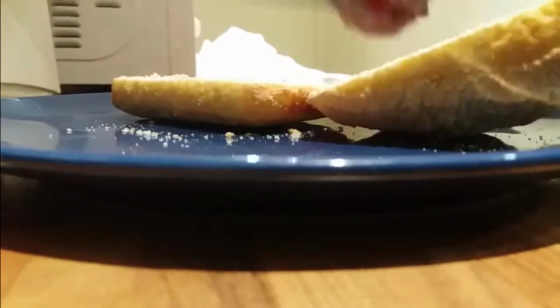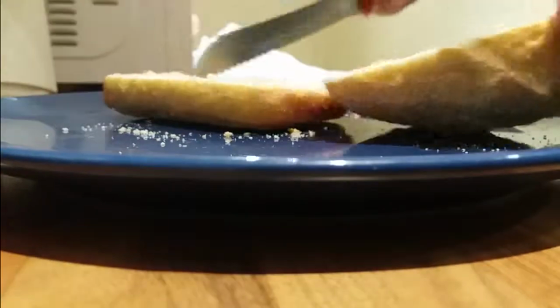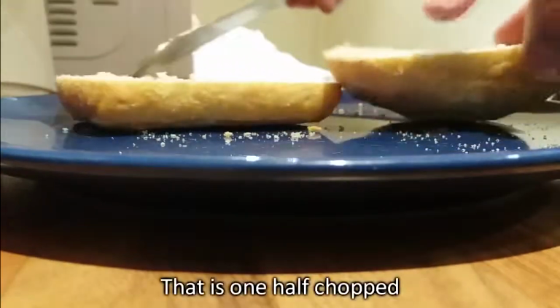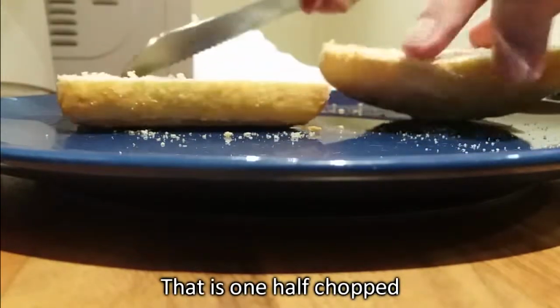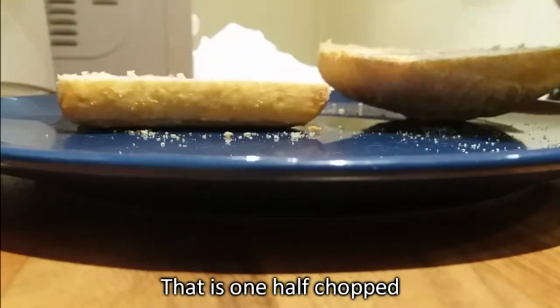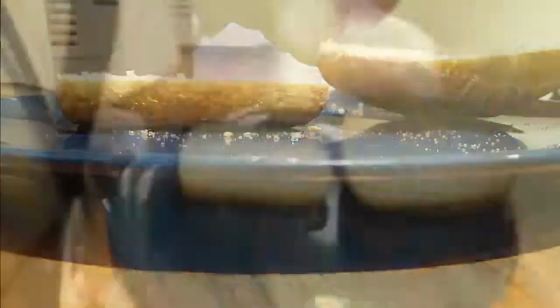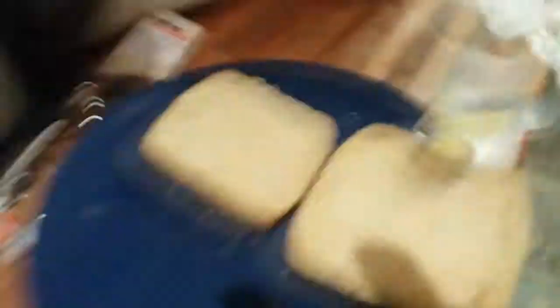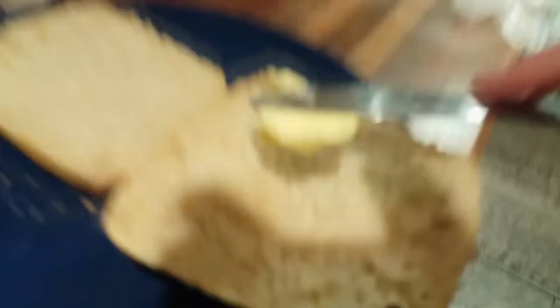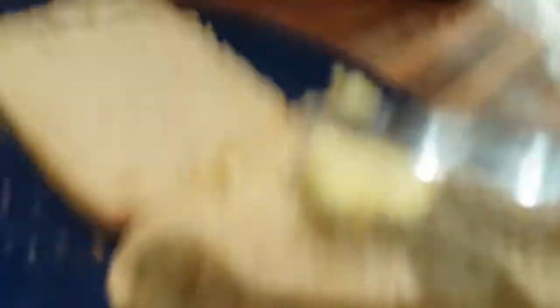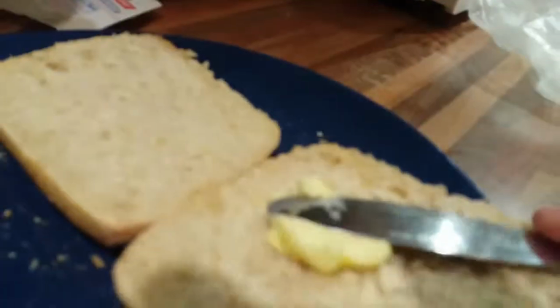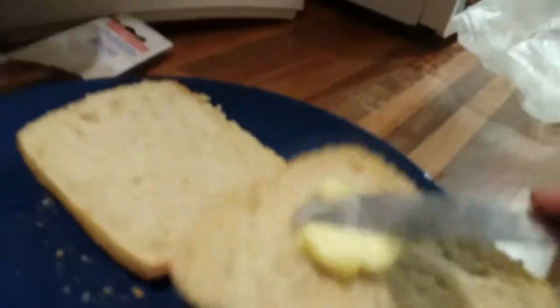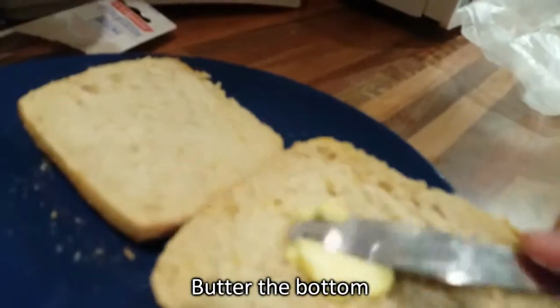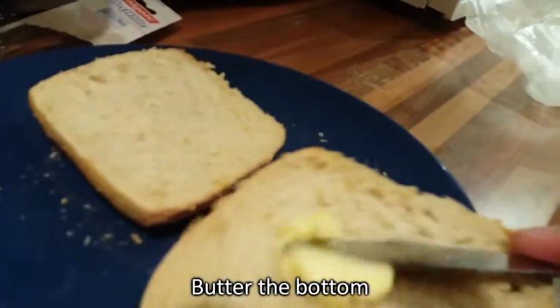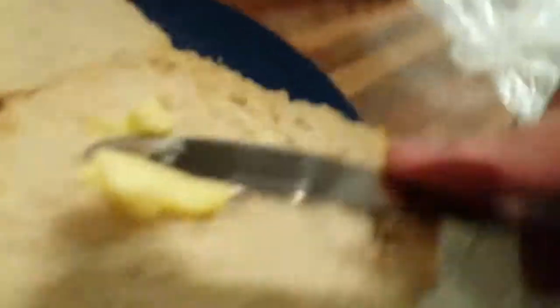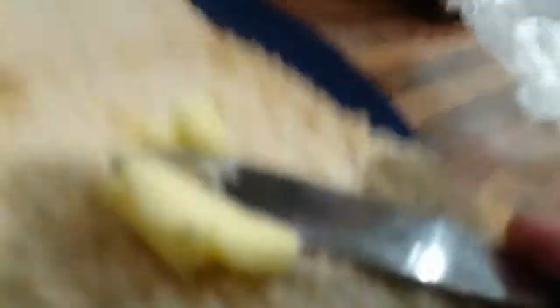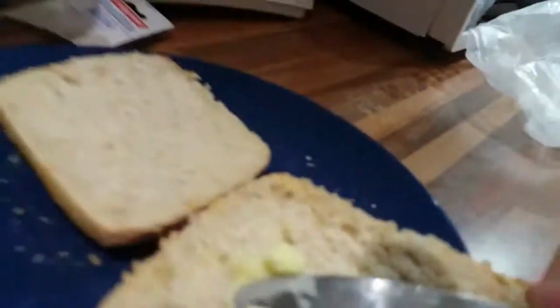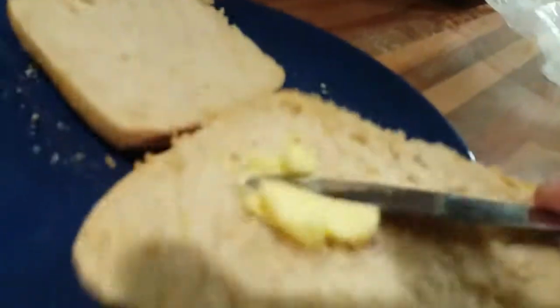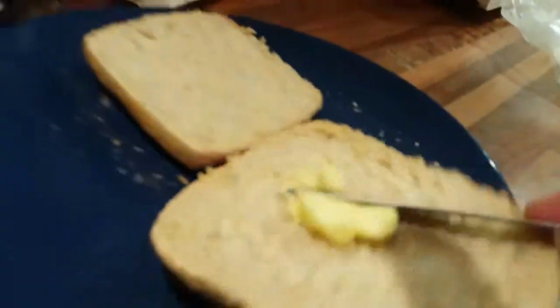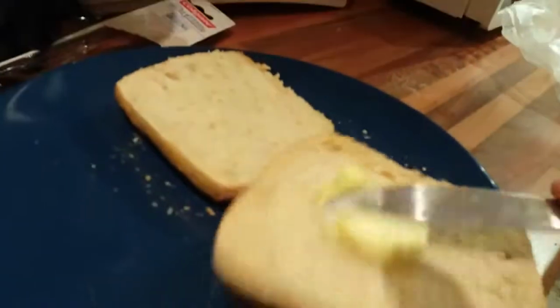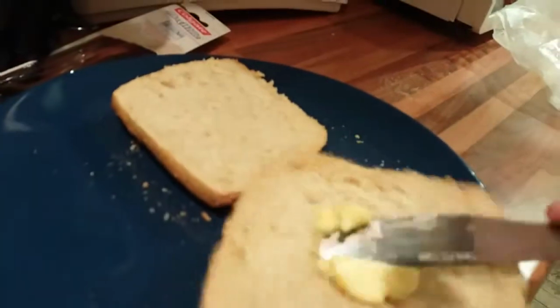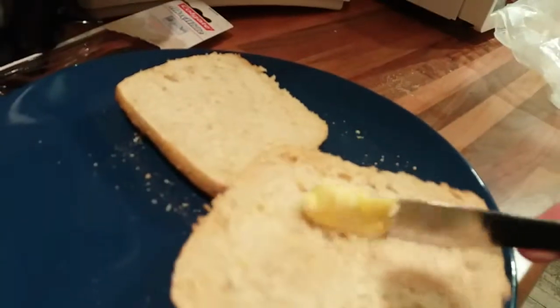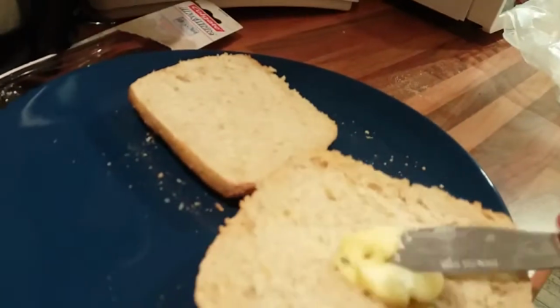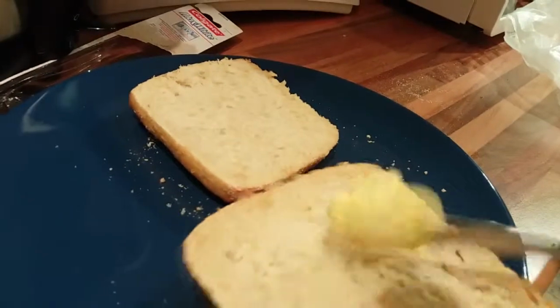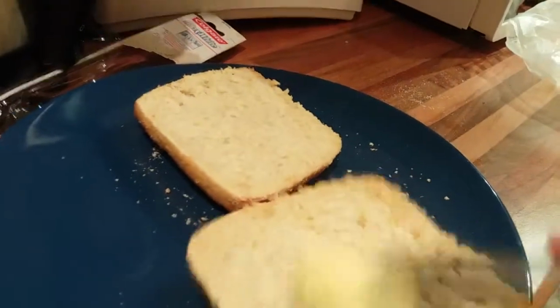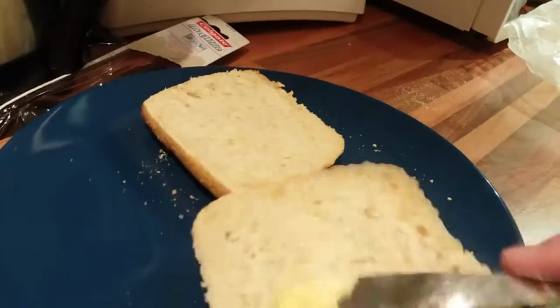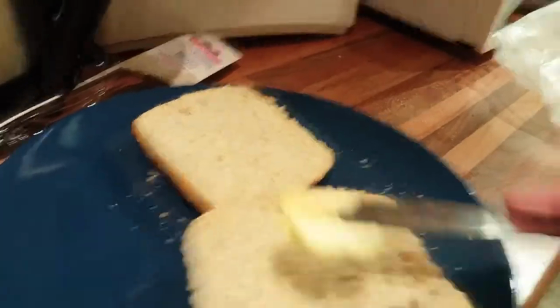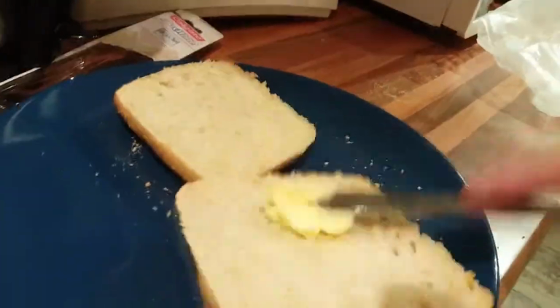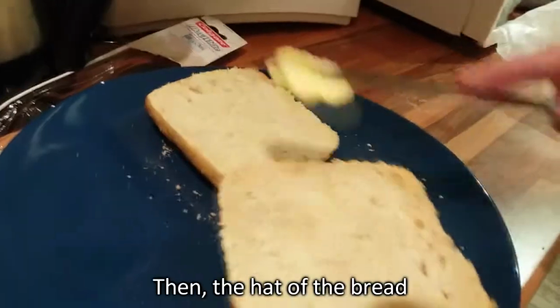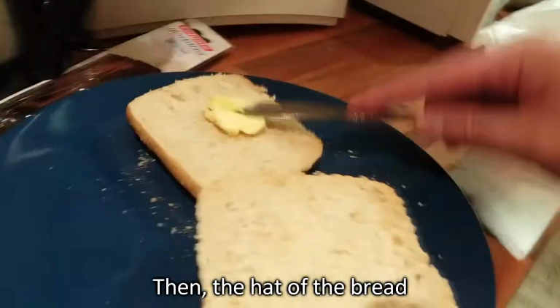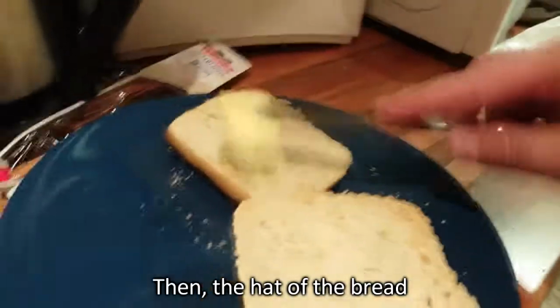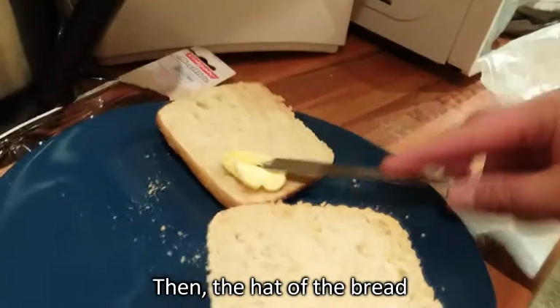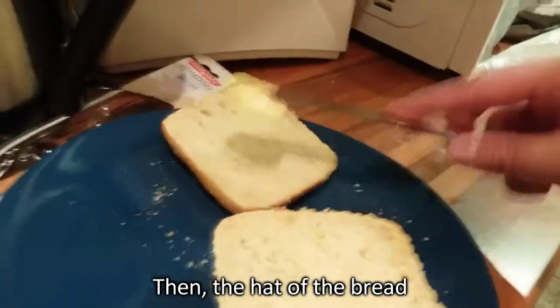That's one half chopped. A butter base to both sides of the bread.